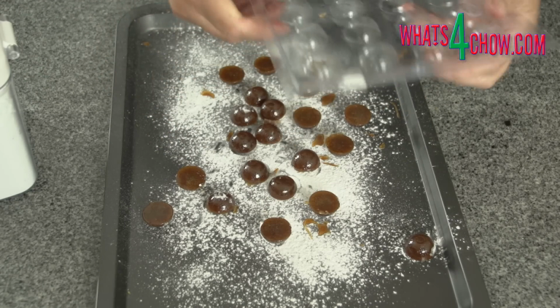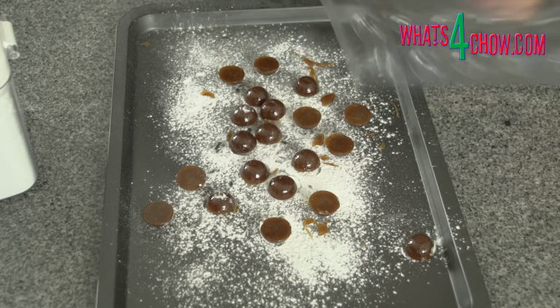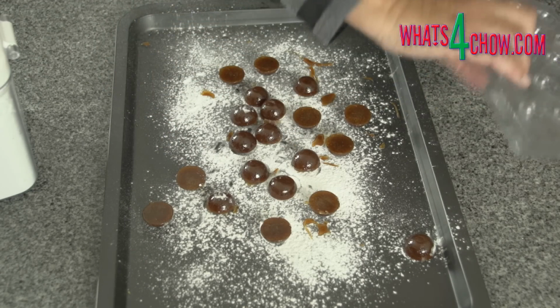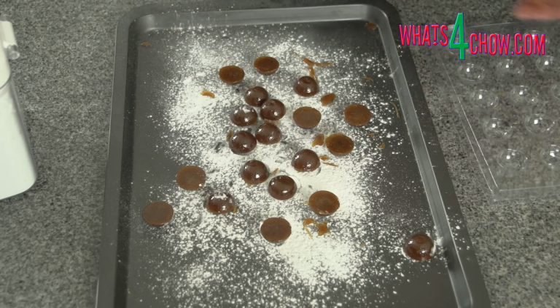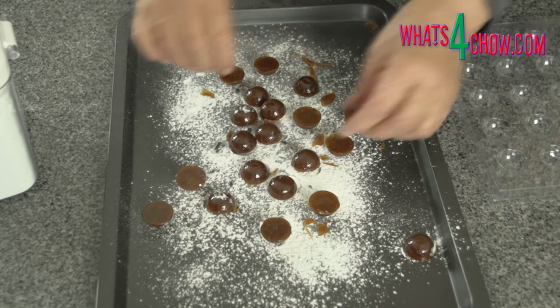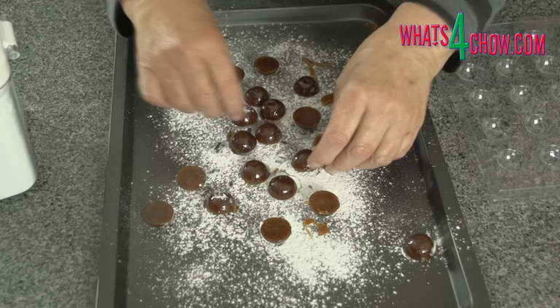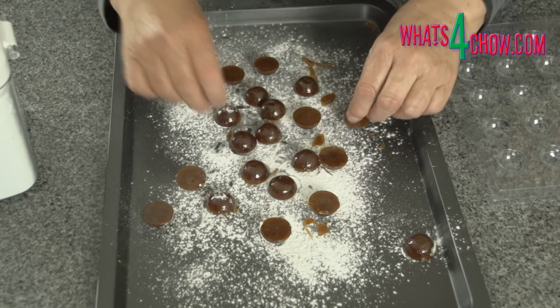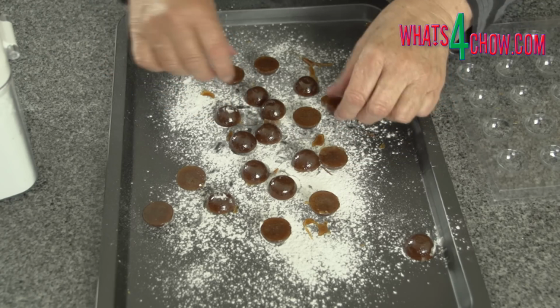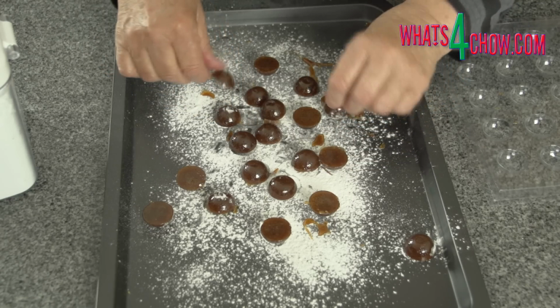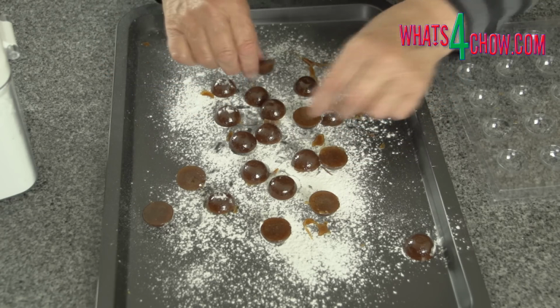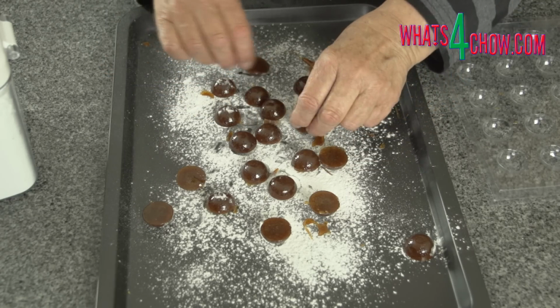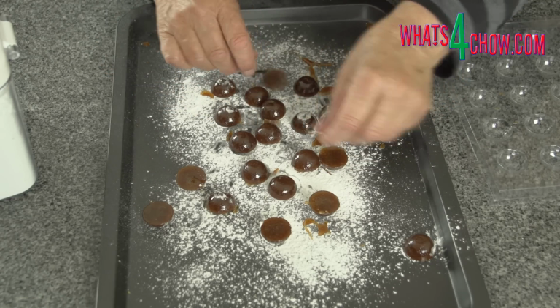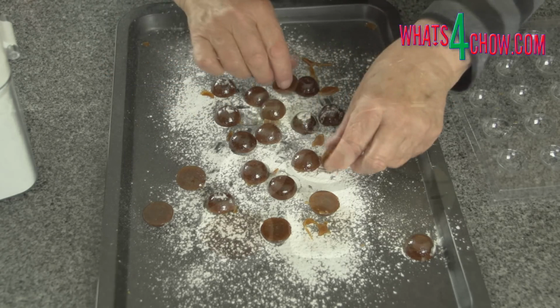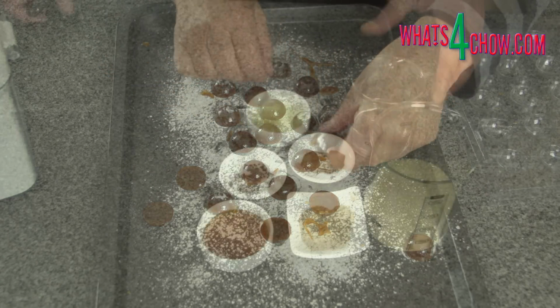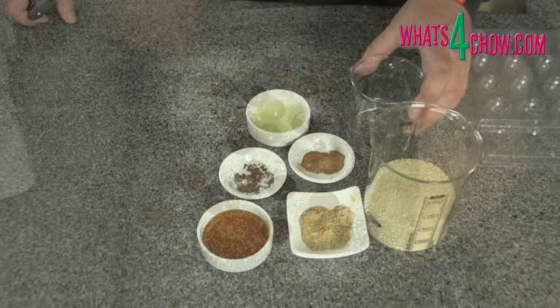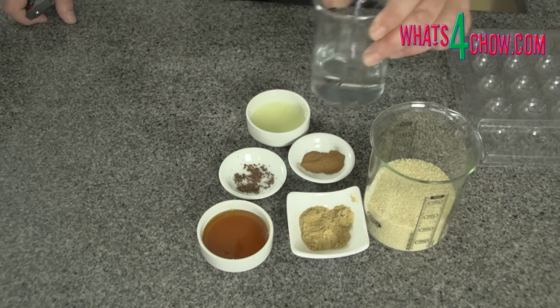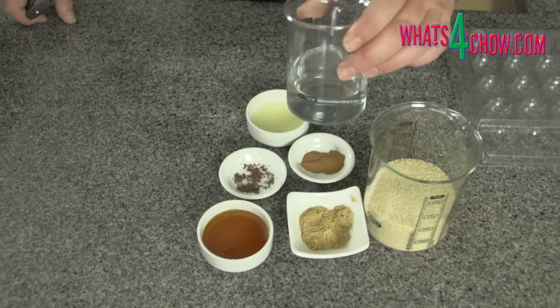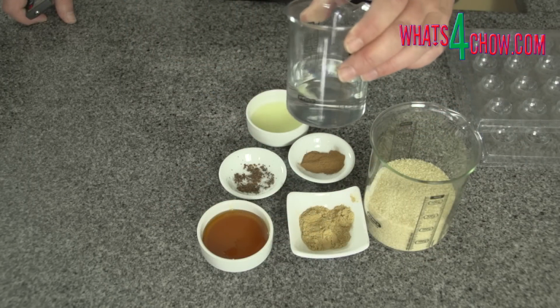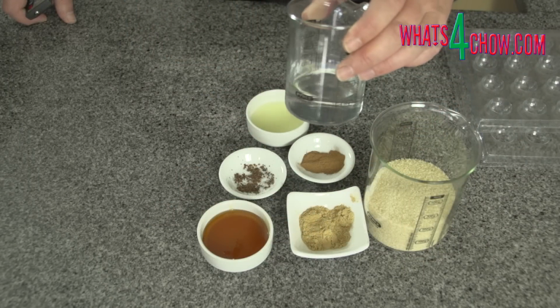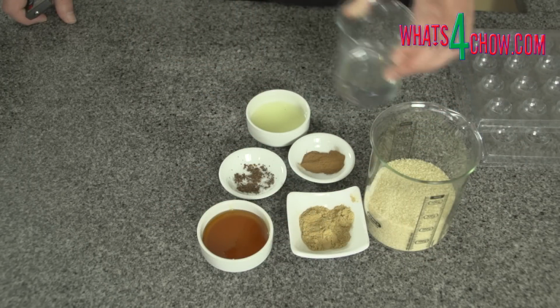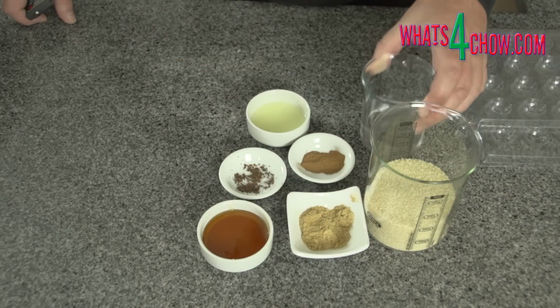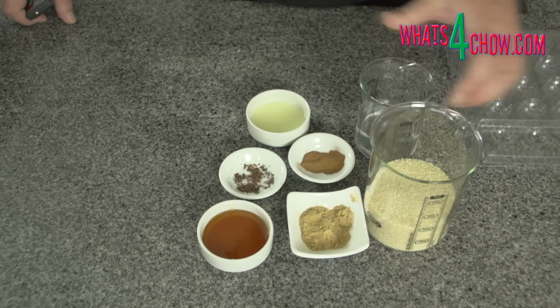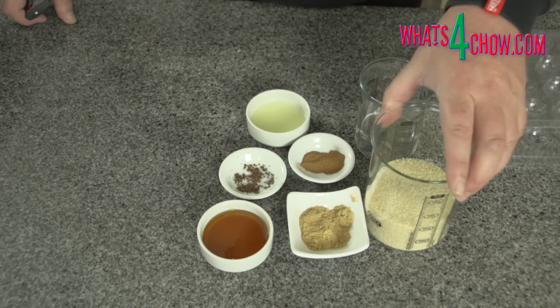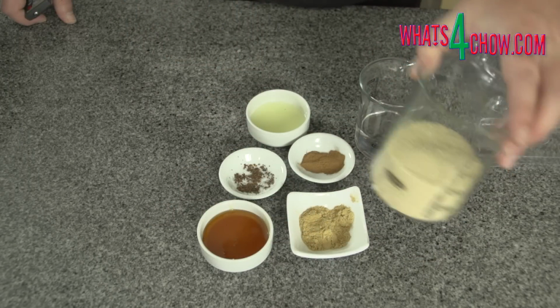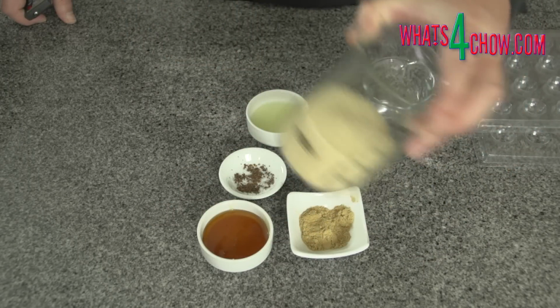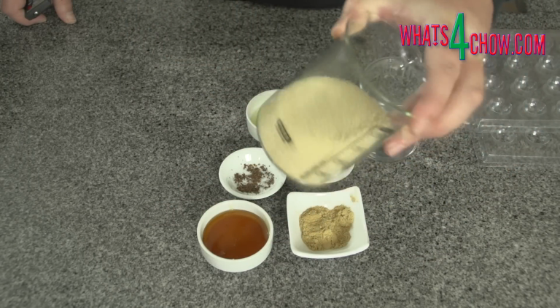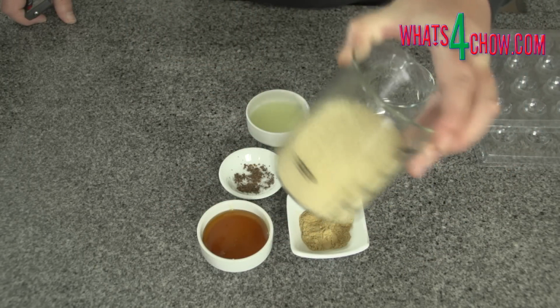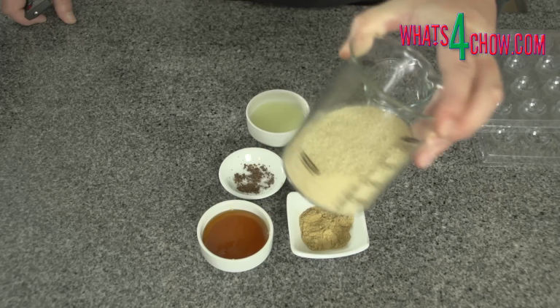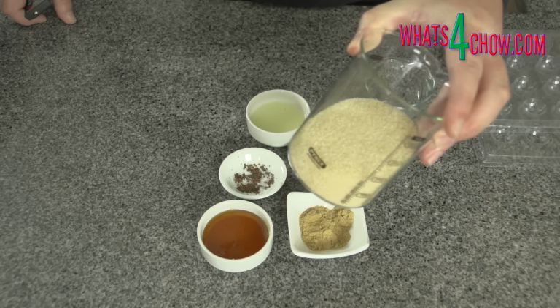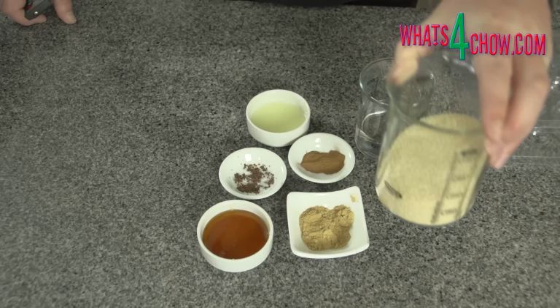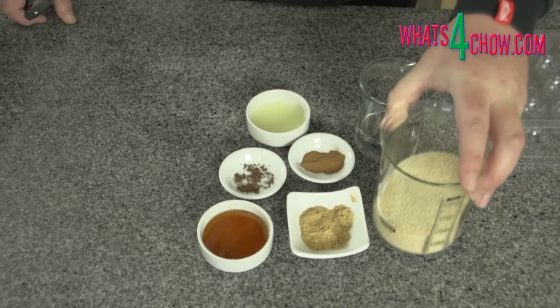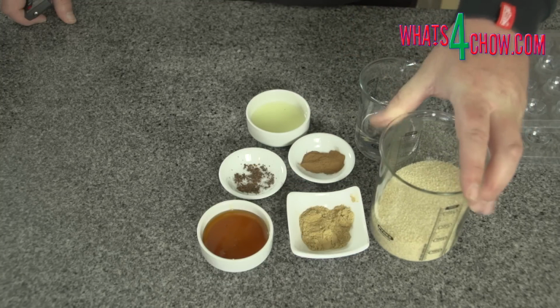You can go directly to the printable recipe by clicking the on-screen link at the end of this video. To start, measure out the water, brown sugar, ground cinnamon, ground ginger, roughly crushed cloves, honey, and lemon juice.